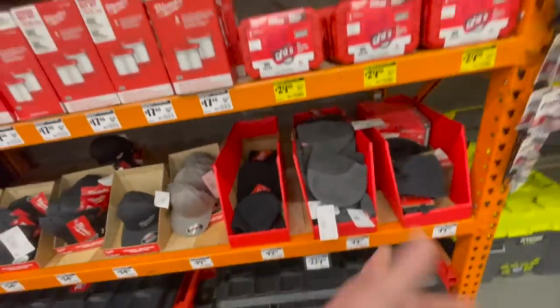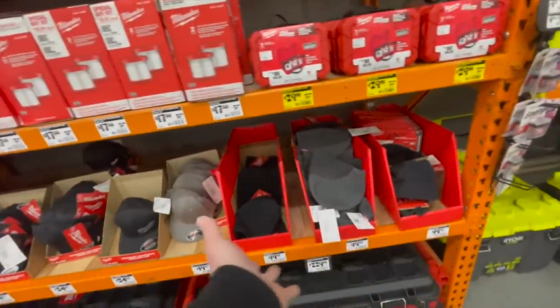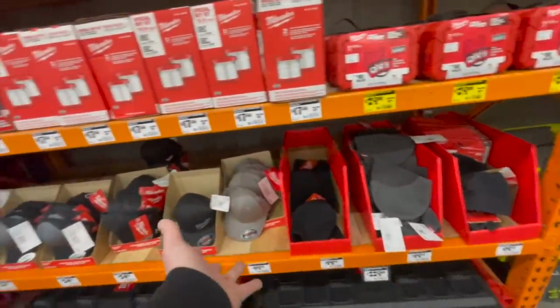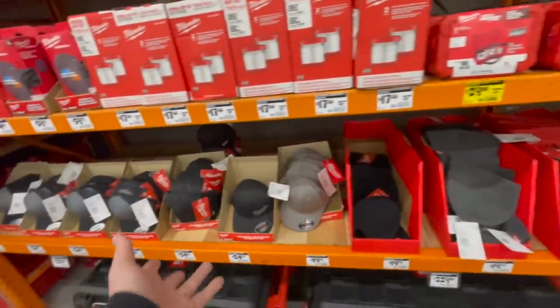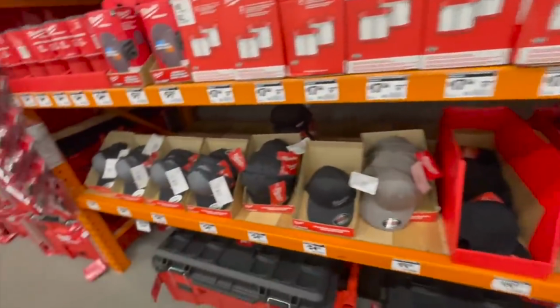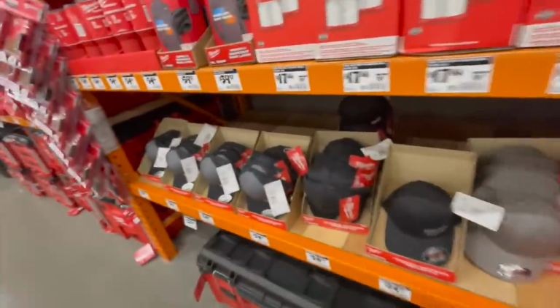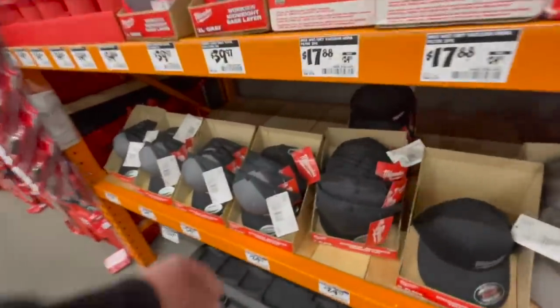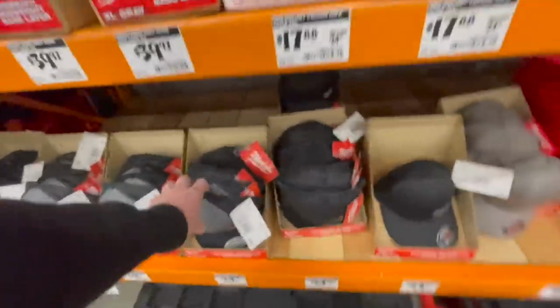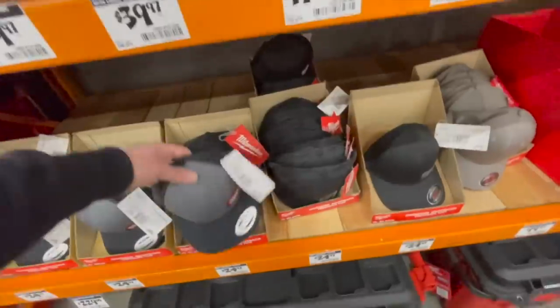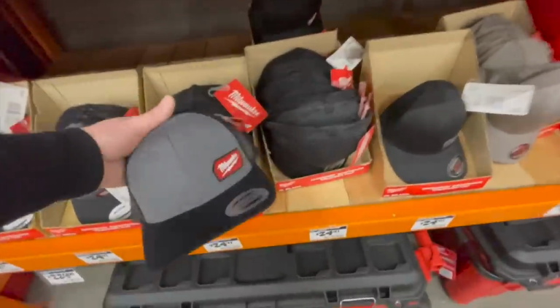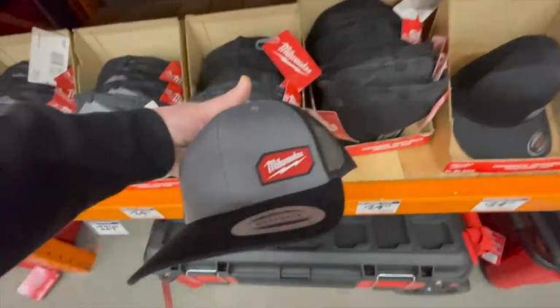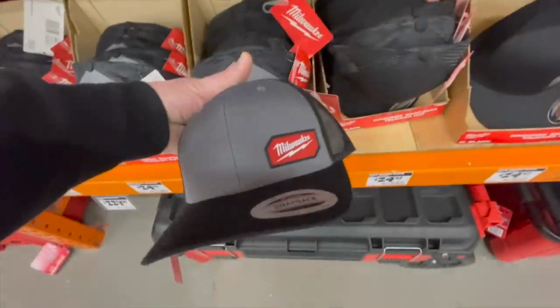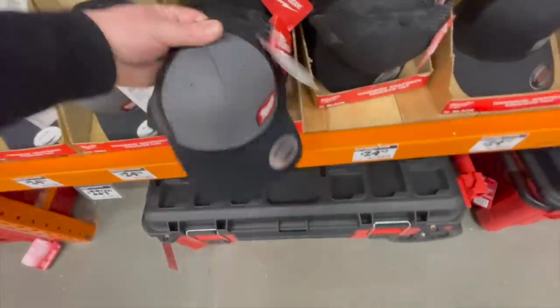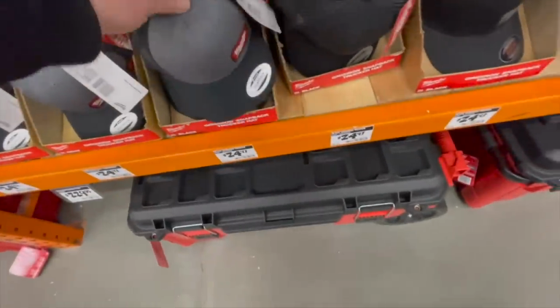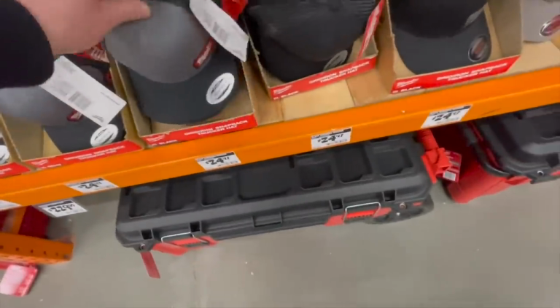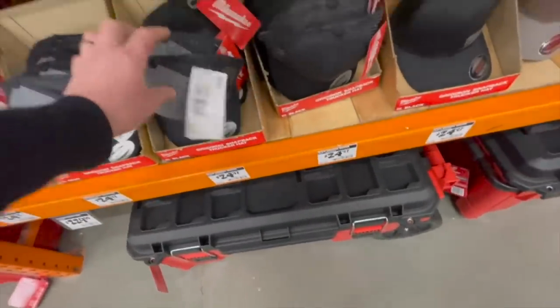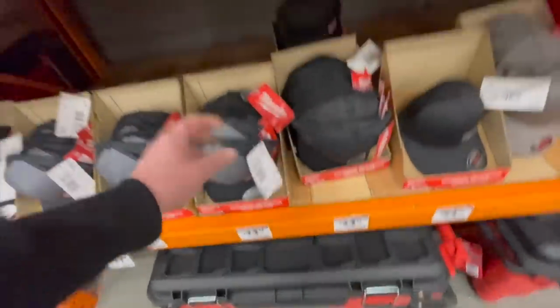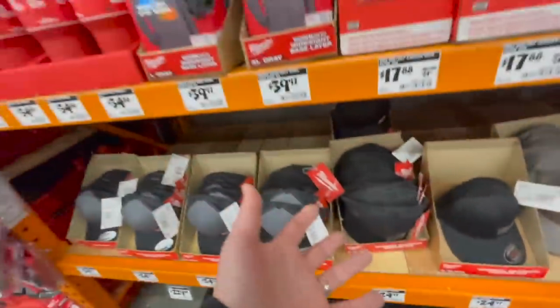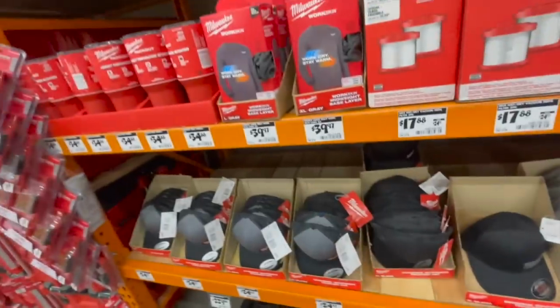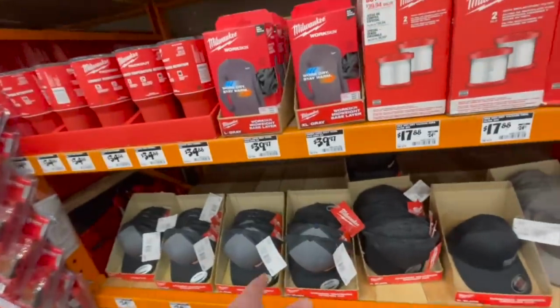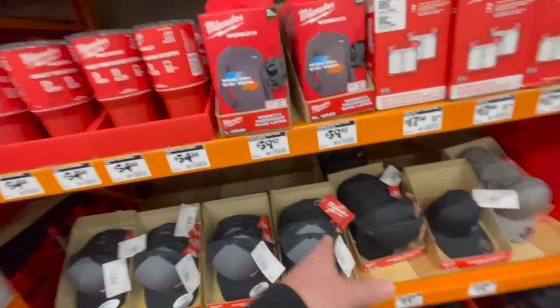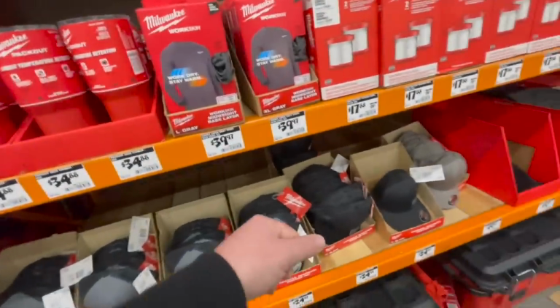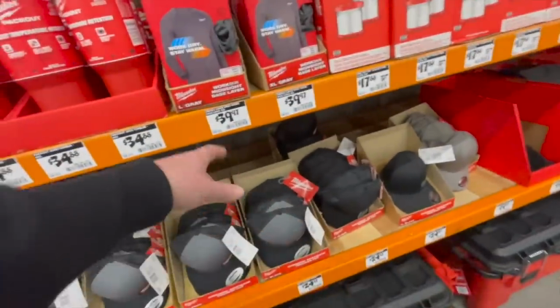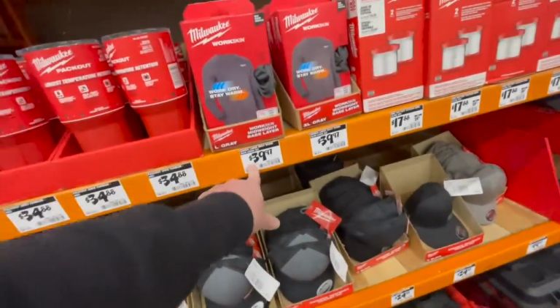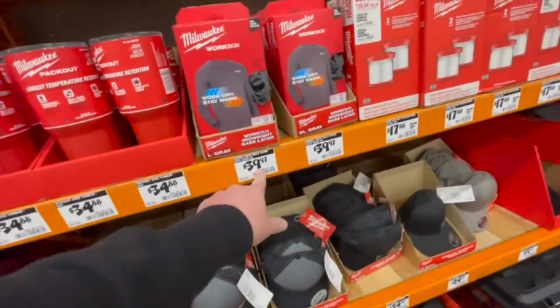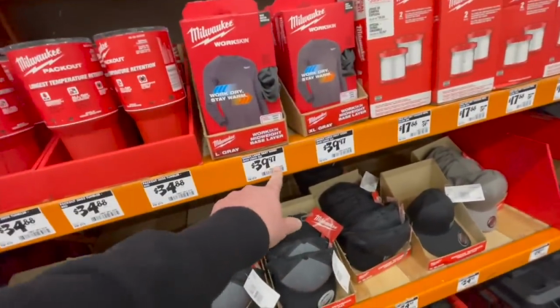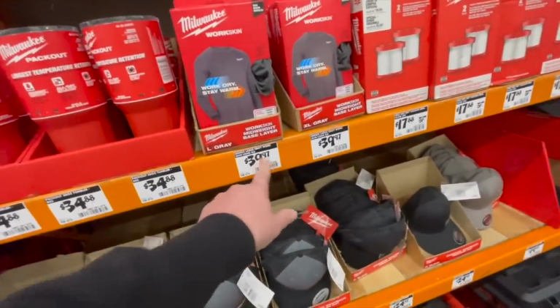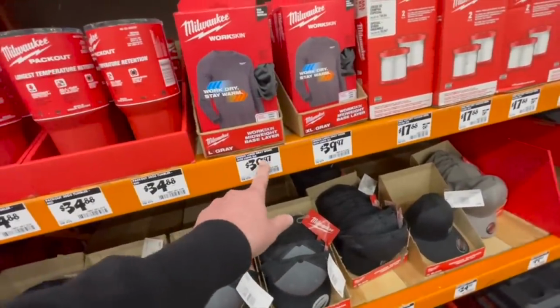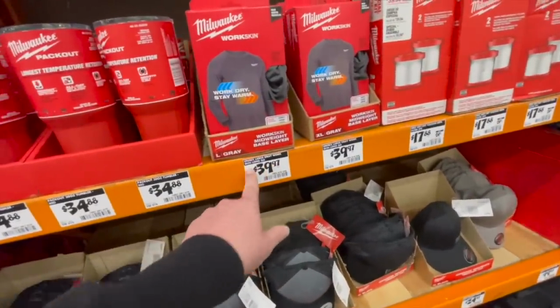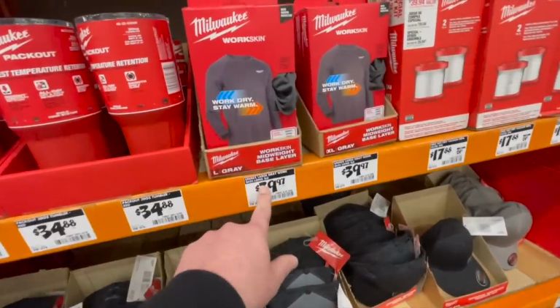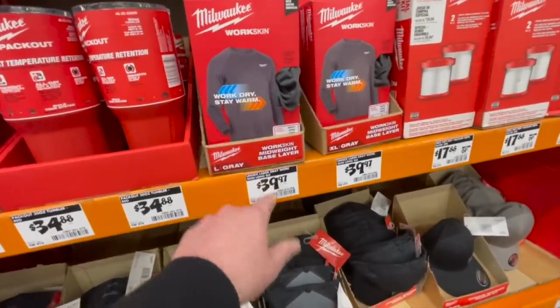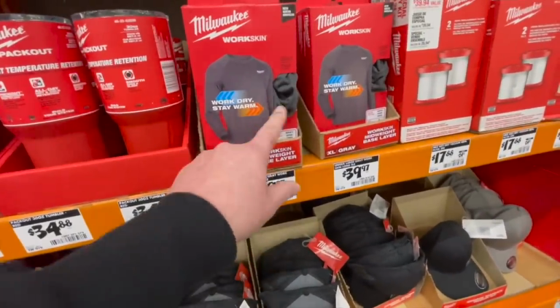They have hats for 20 bucks — this is my favorite hat, I wear it everywhere. It's cold outside so I'm not wearing it right now. 39.97 for their gray work skin long sleeve.